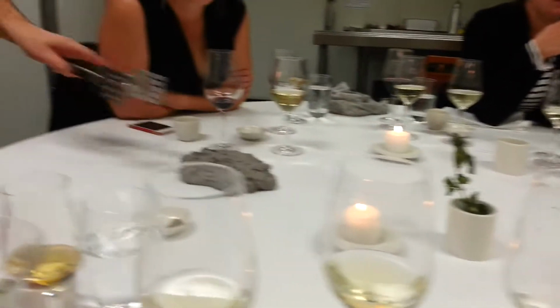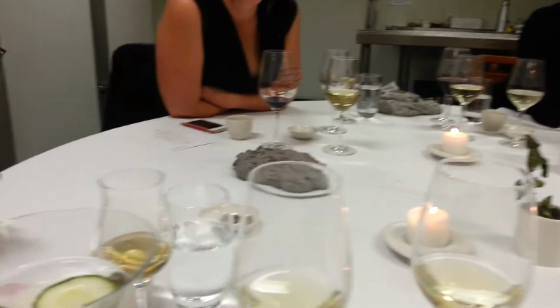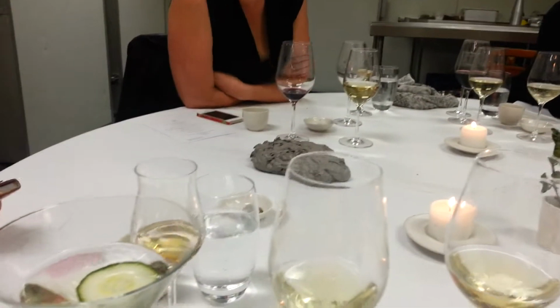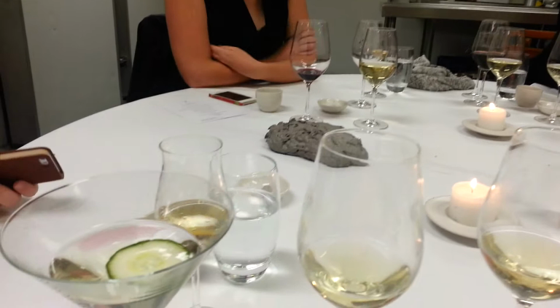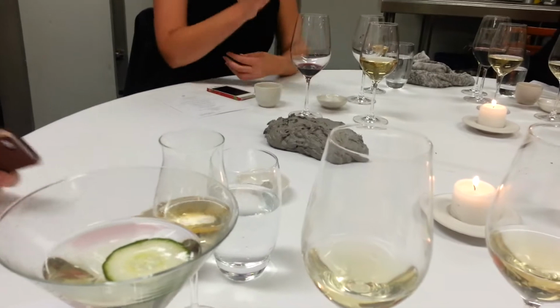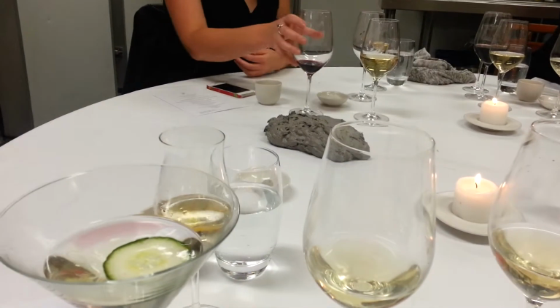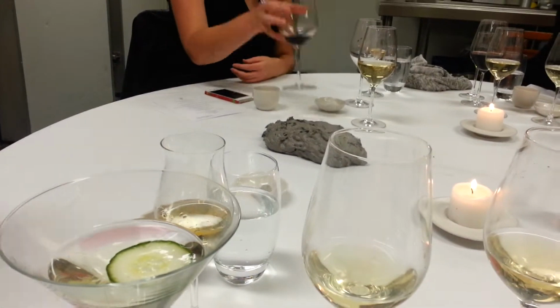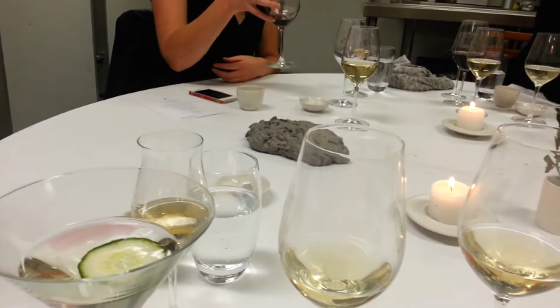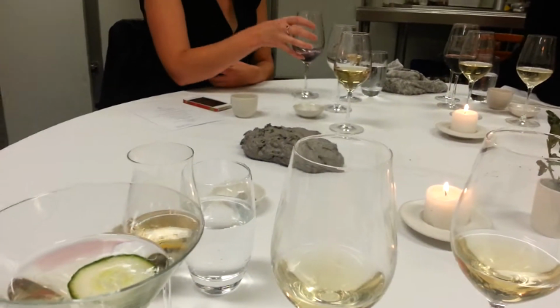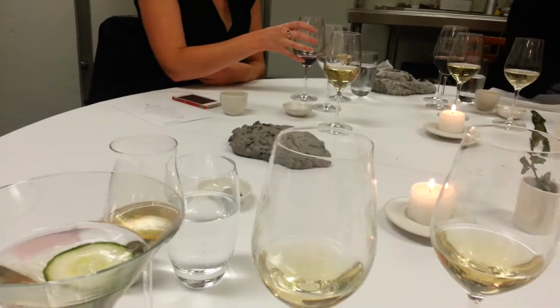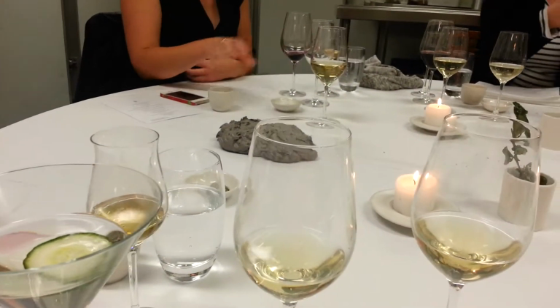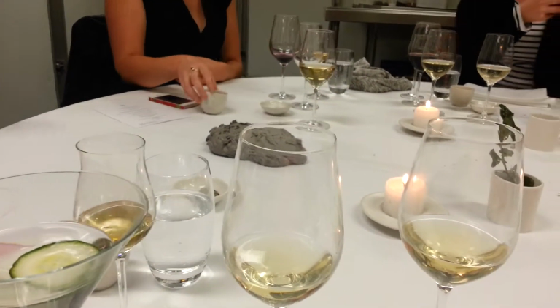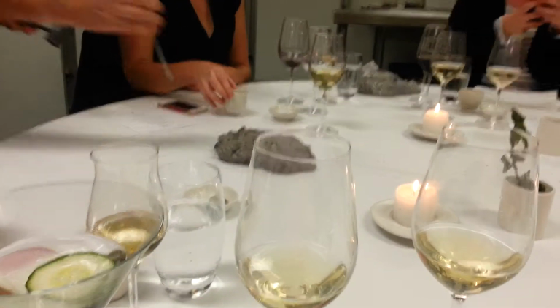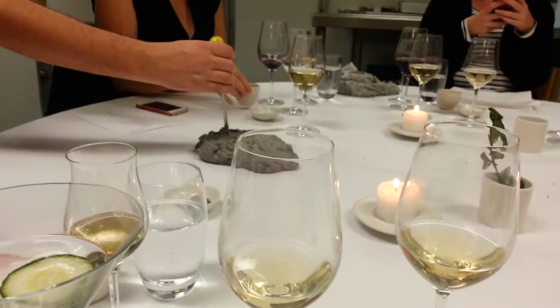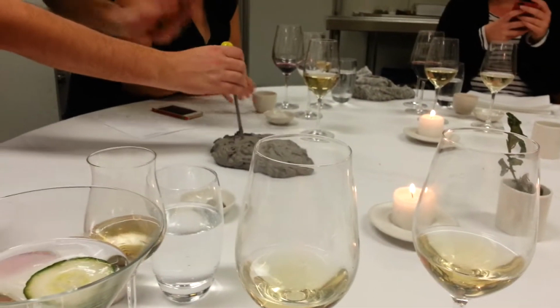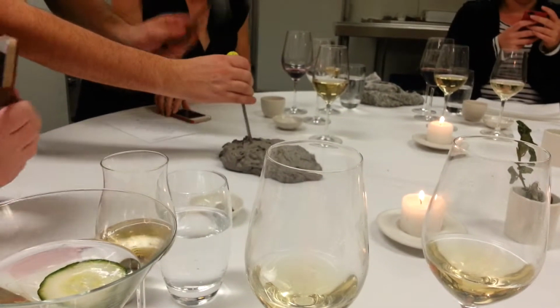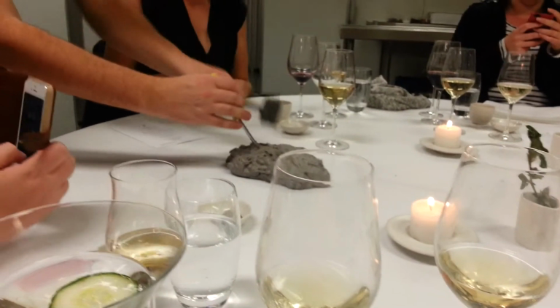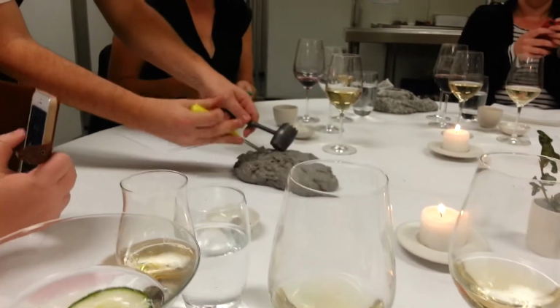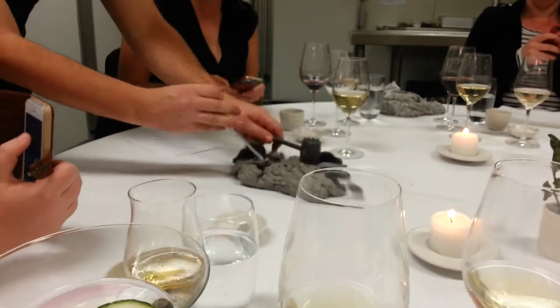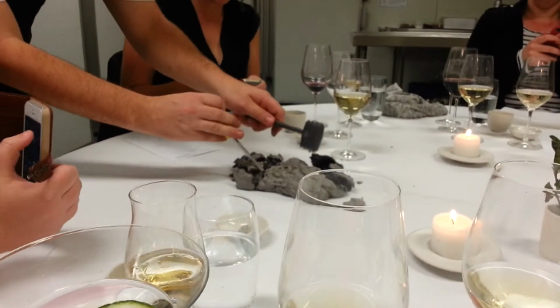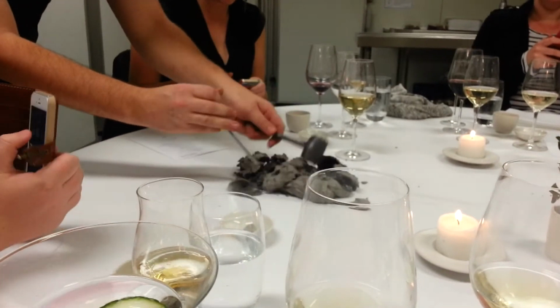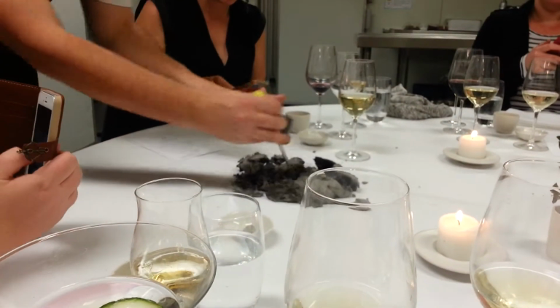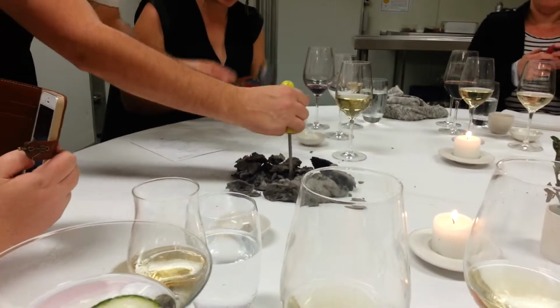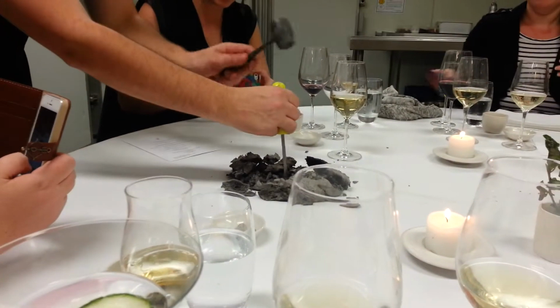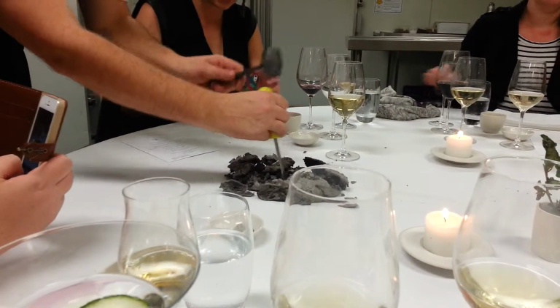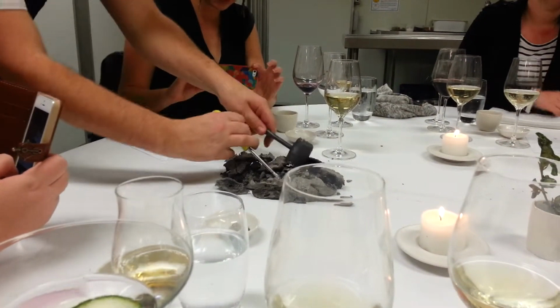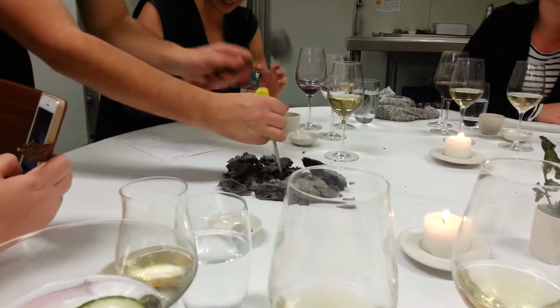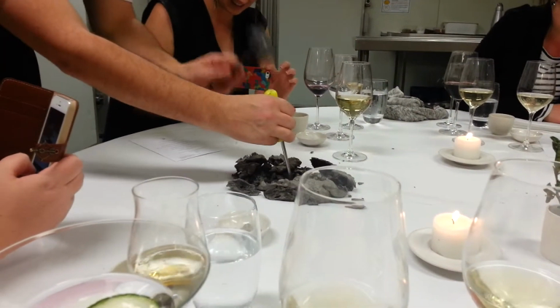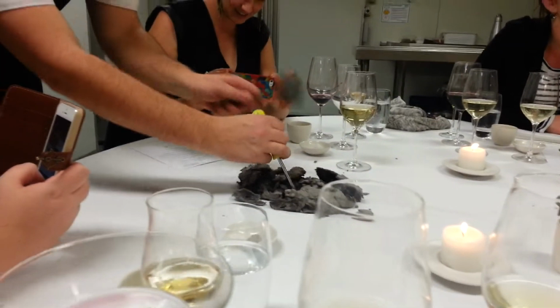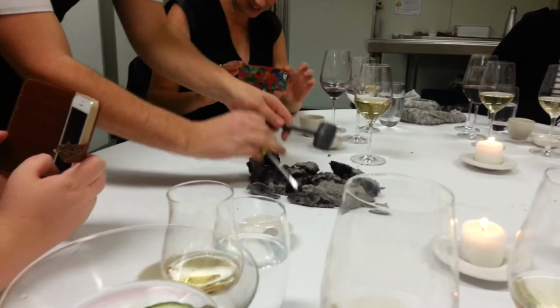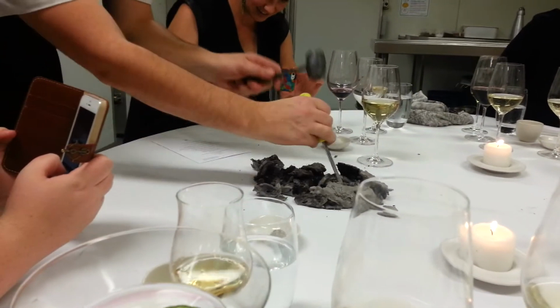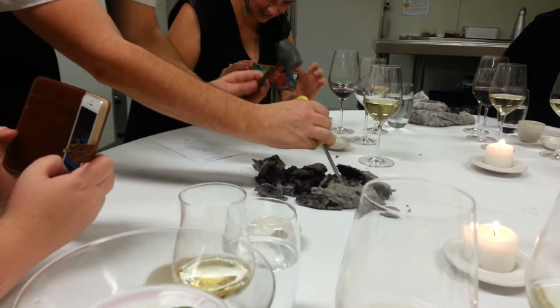That is cool. That was a rock the whole time. Yeah, I was wondering what it was. That's a bit of a weird decoration to put in the middle of it today. I just thought it was a bit rustic.